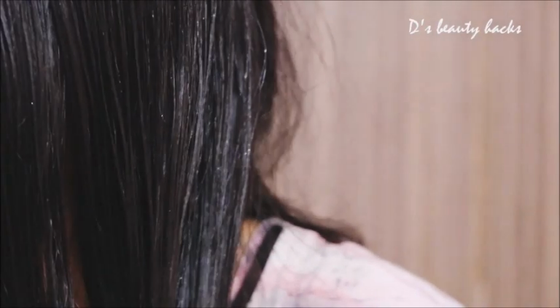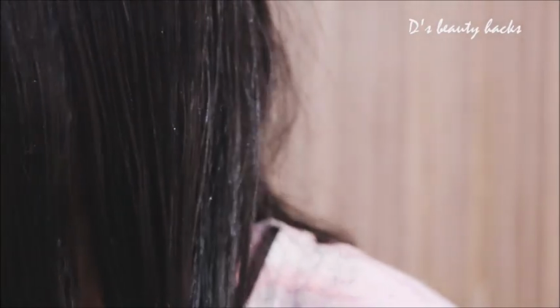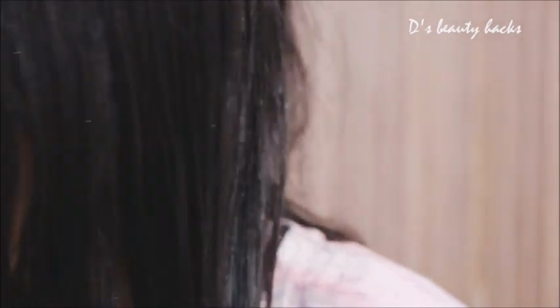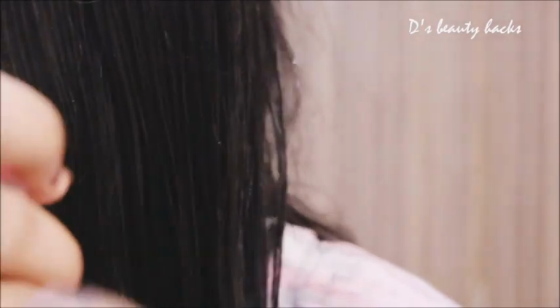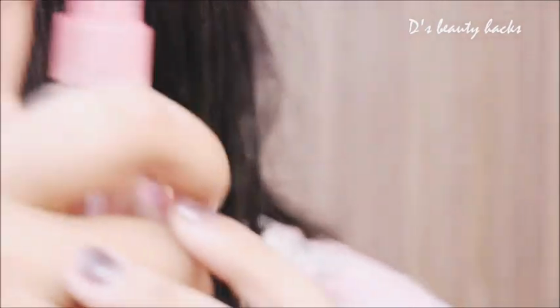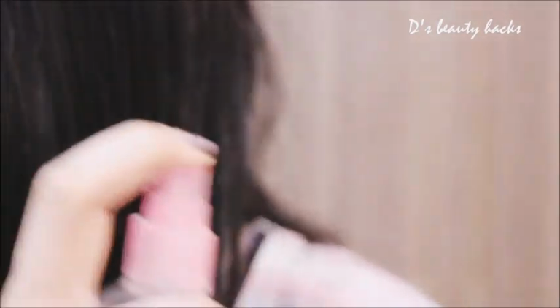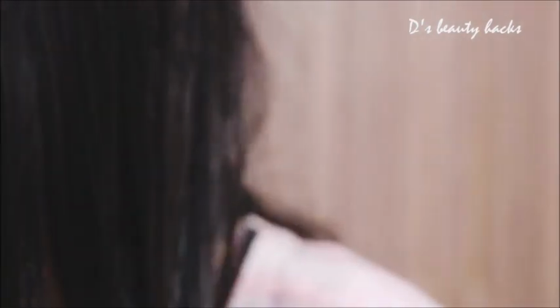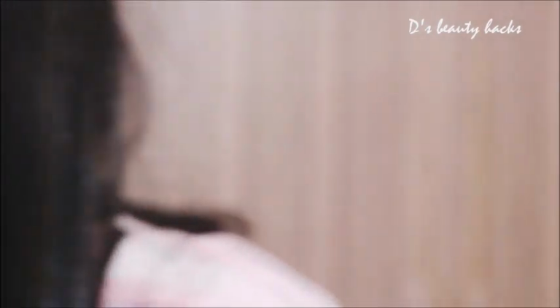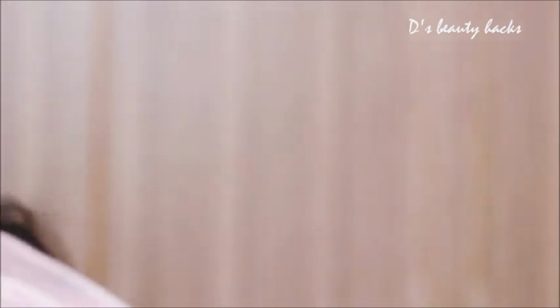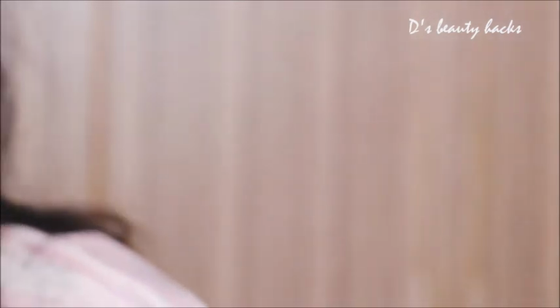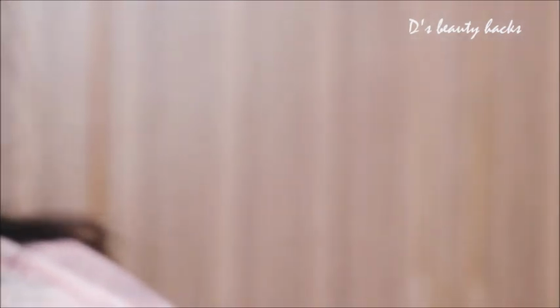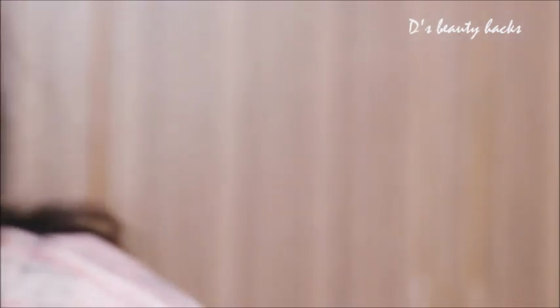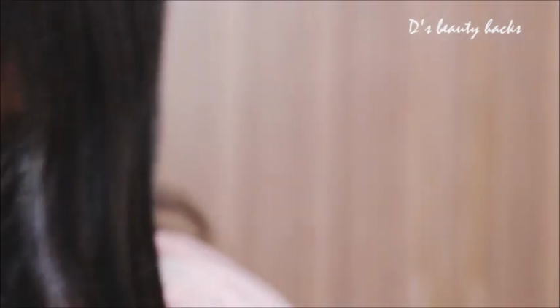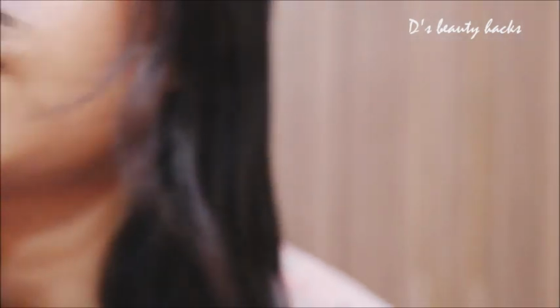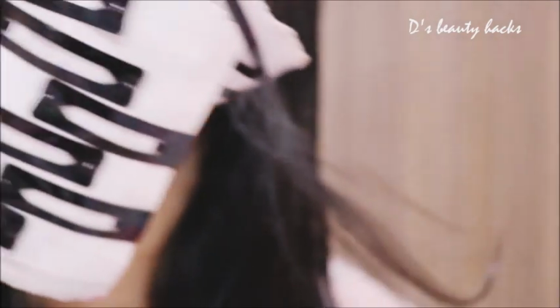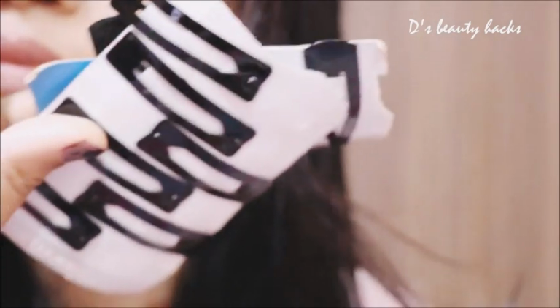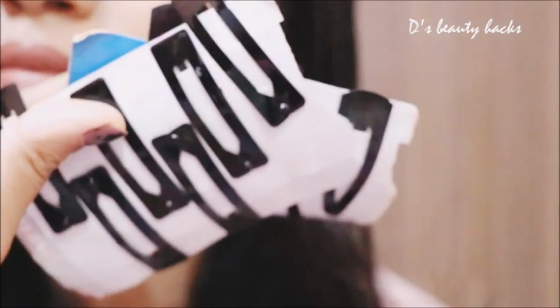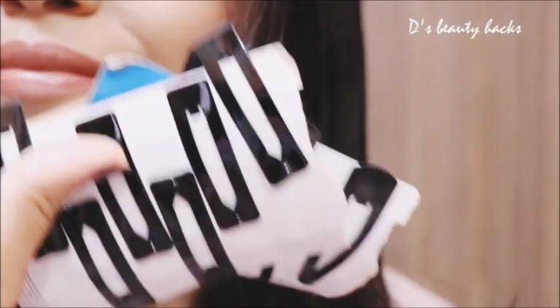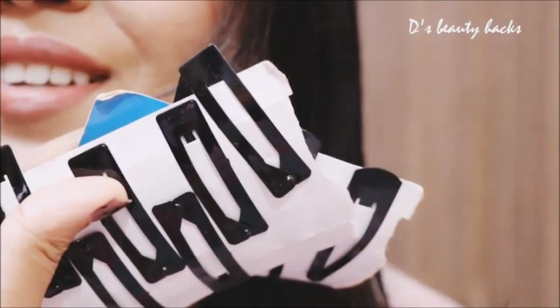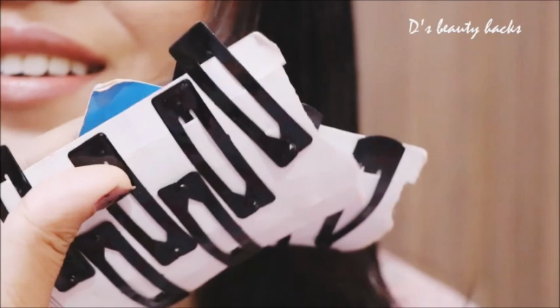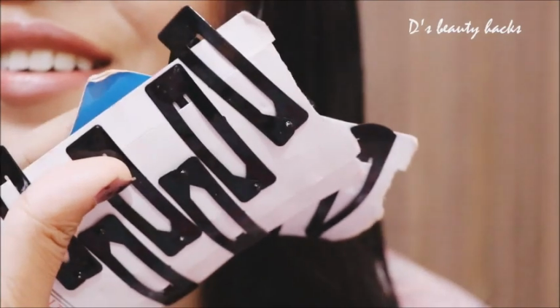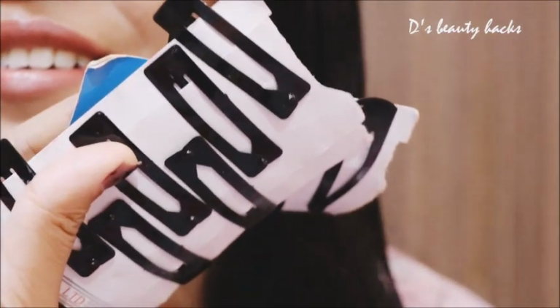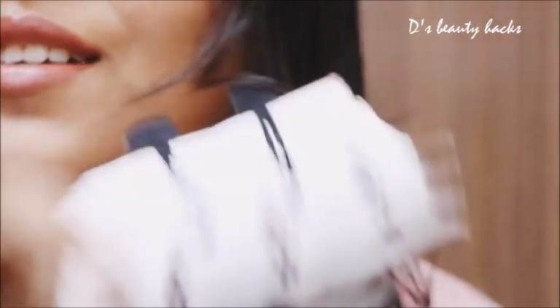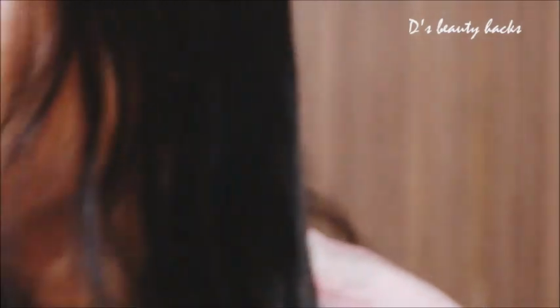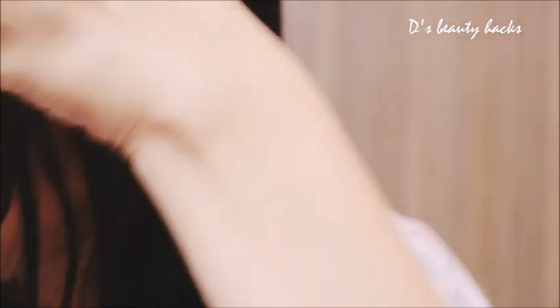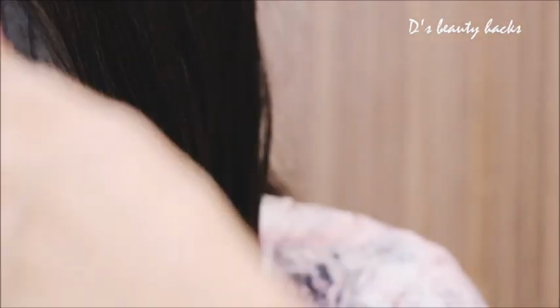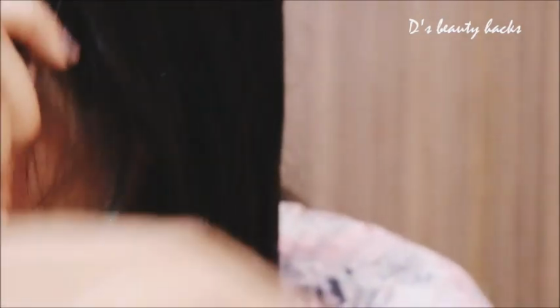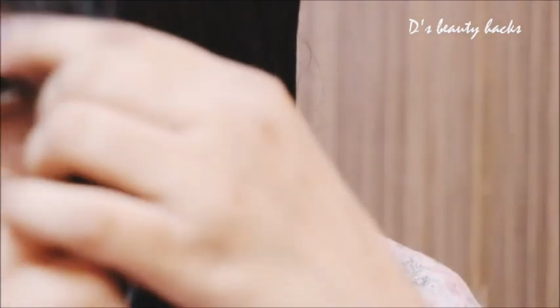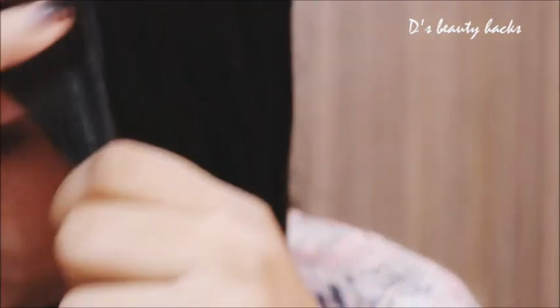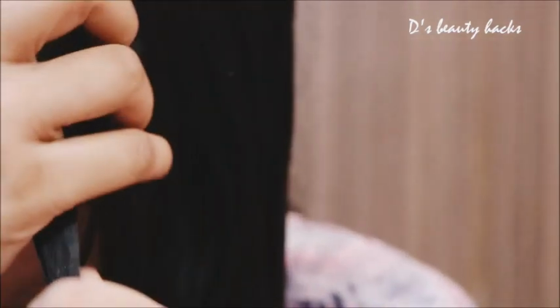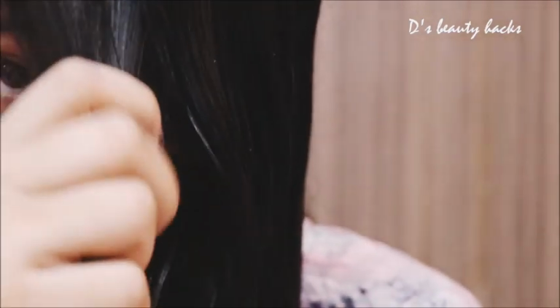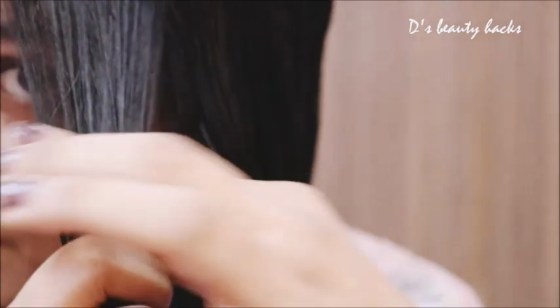First of all, I am going to spray my hair with a water spray. You have to spray your hair with water. You can curl your hair without heat, or you can curl your hair with dry hair, but I am going to spray my hair.